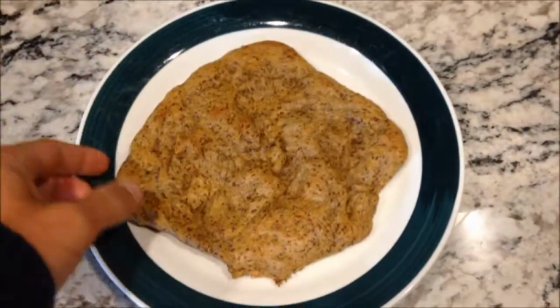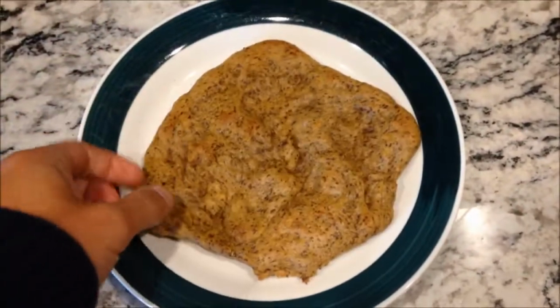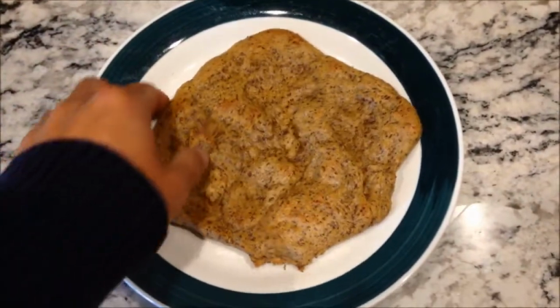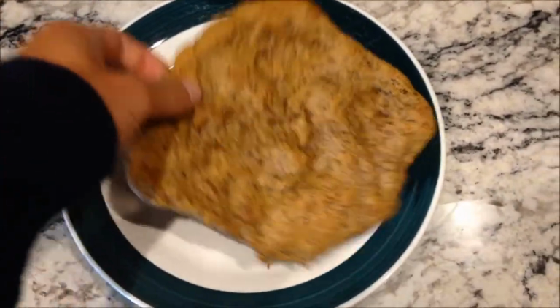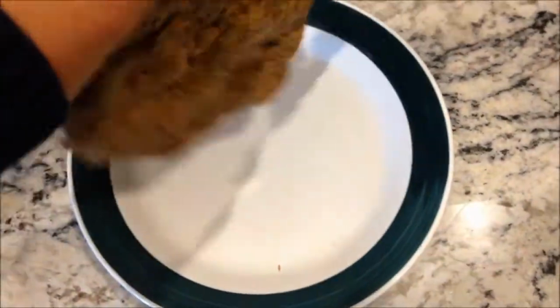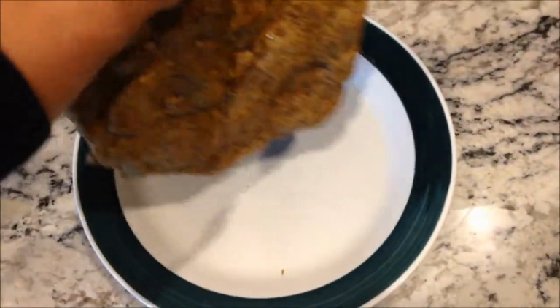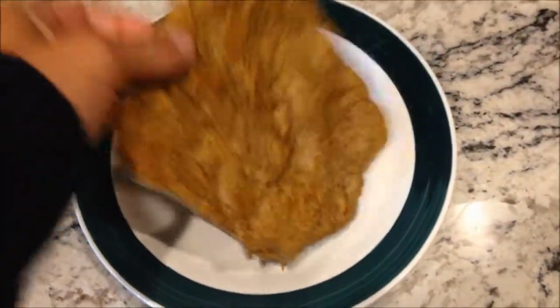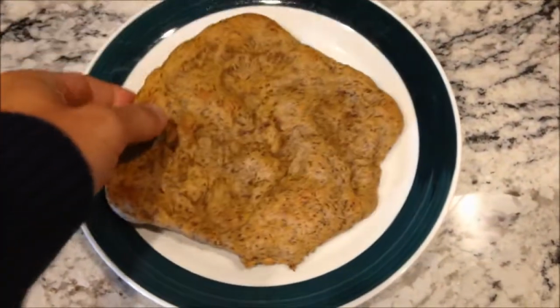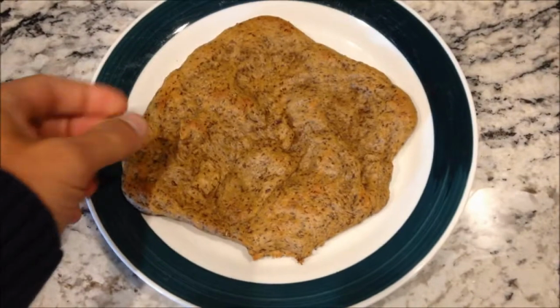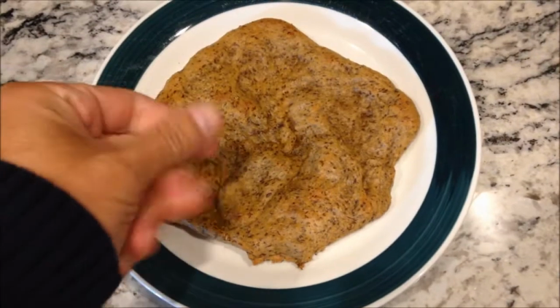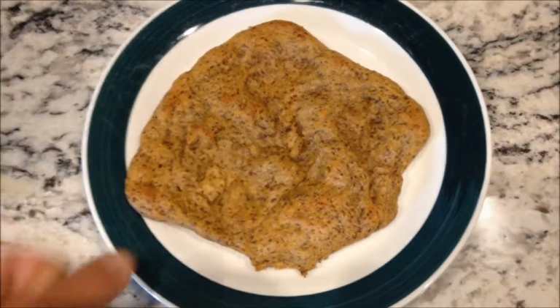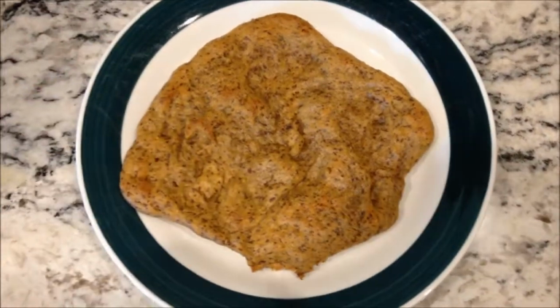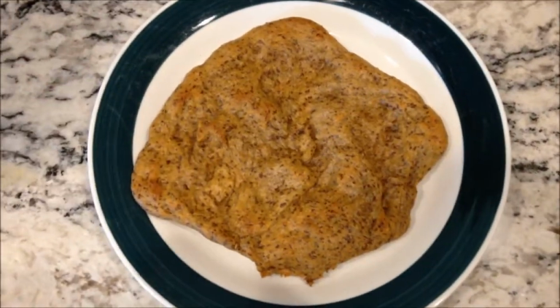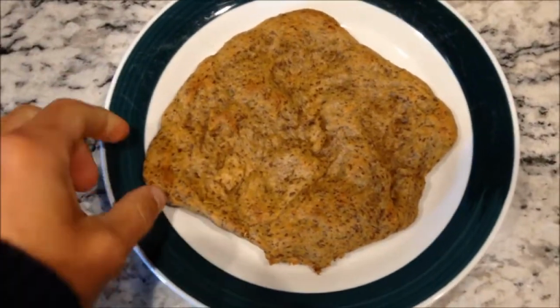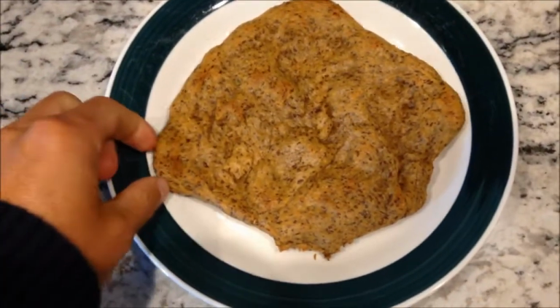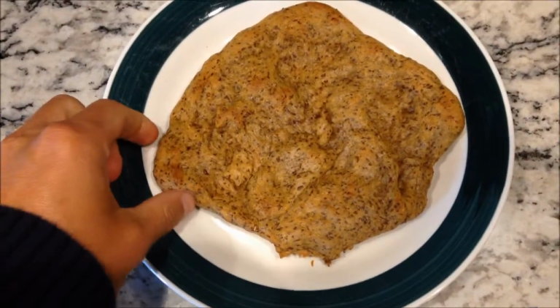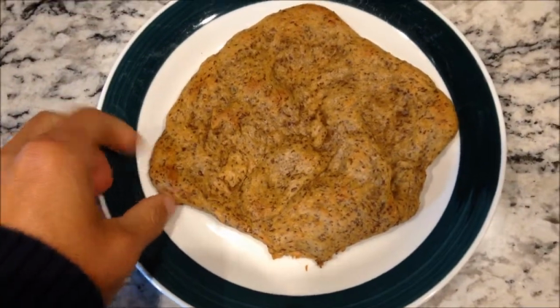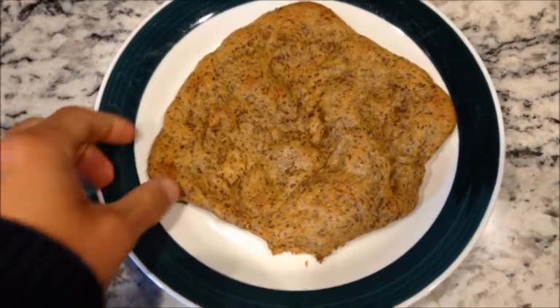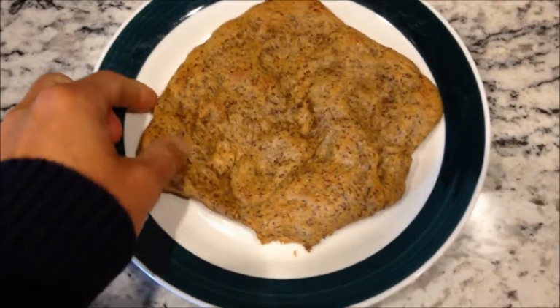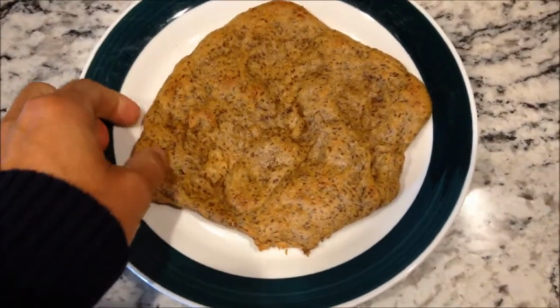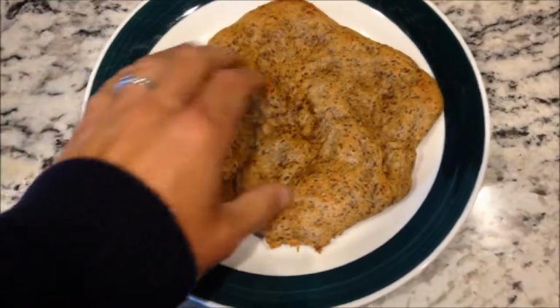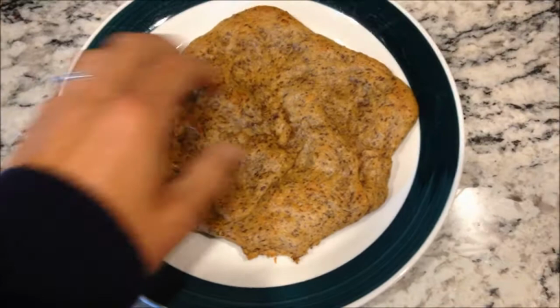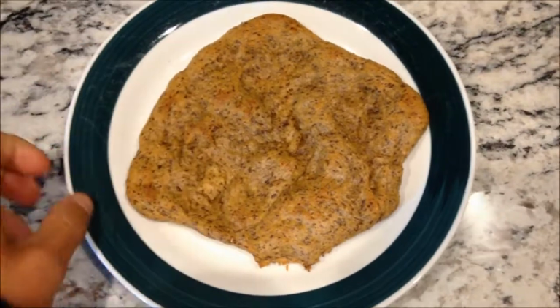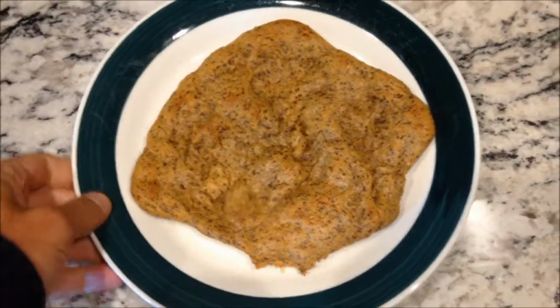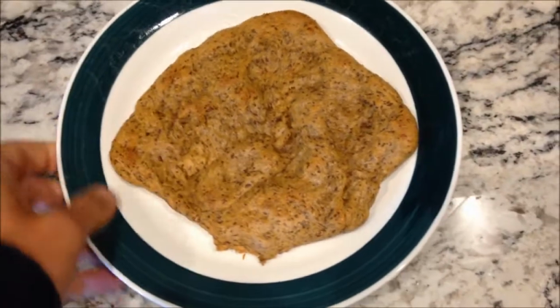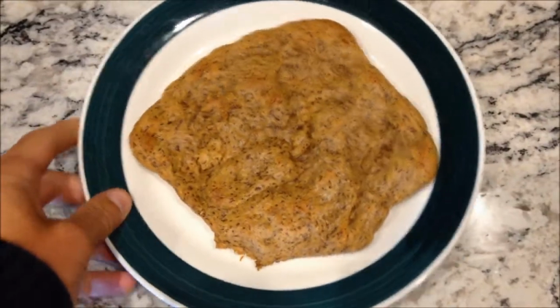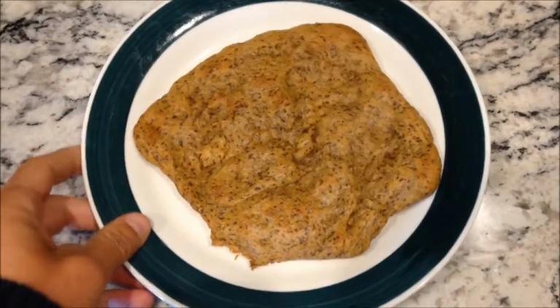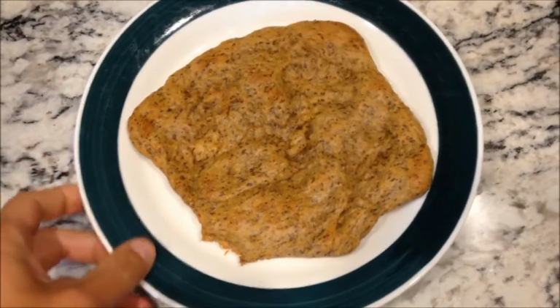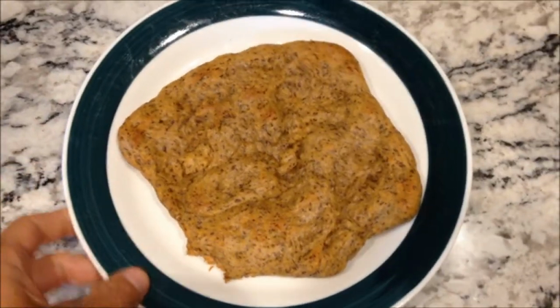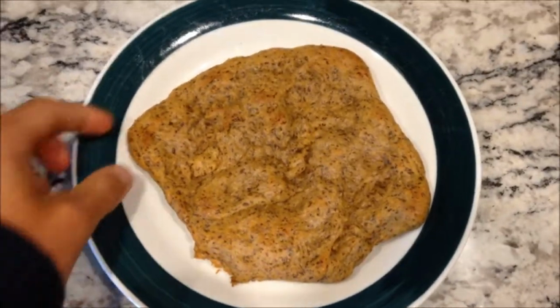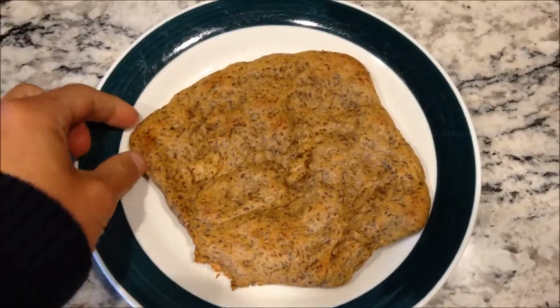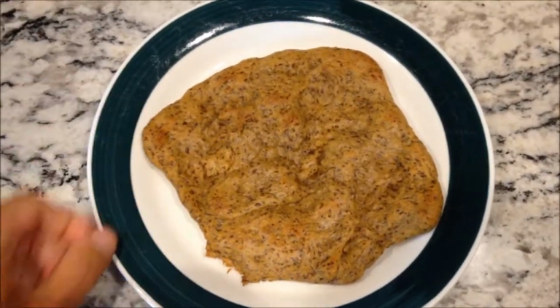Here's my pizza crust — you can tell it cooked up well. We flipped it over once. It's got a good firm texture. In a little while I'm going to put some toppings on it and cook it again so everything heats up and melts, and I'll show you the final product.